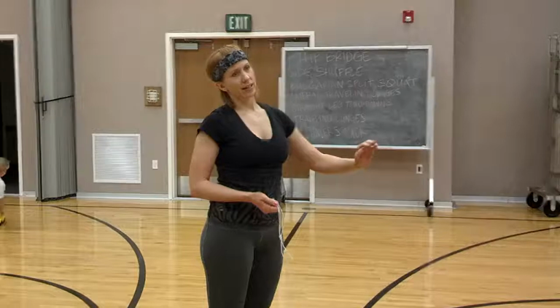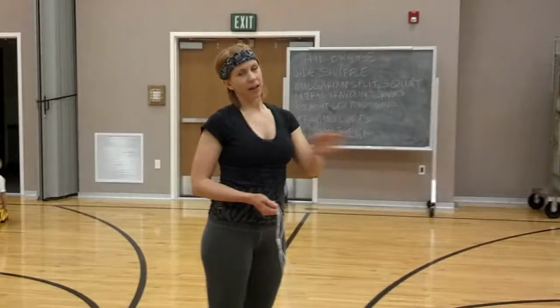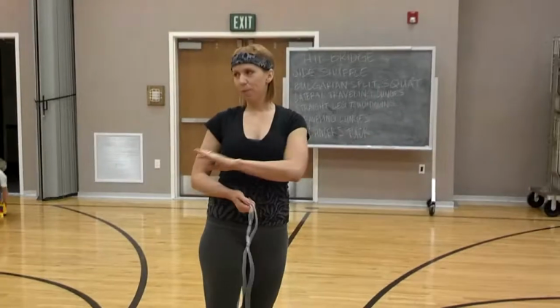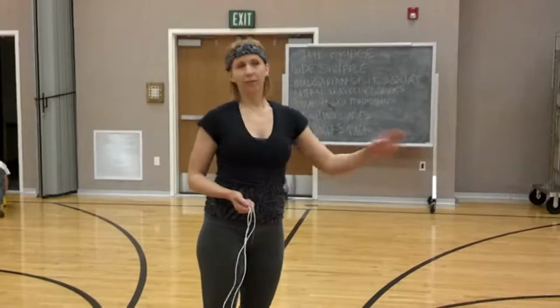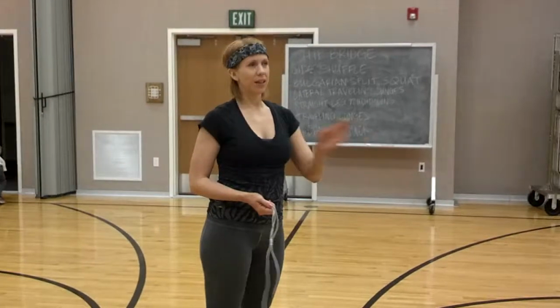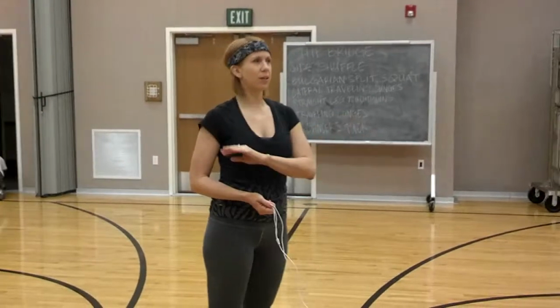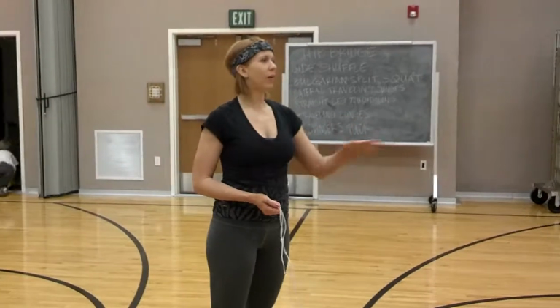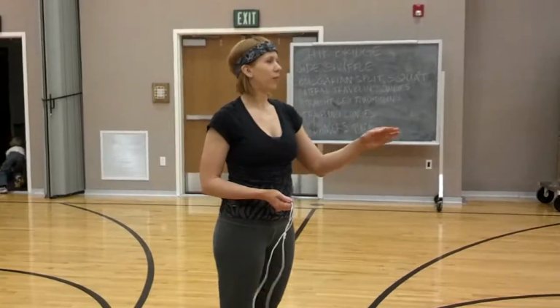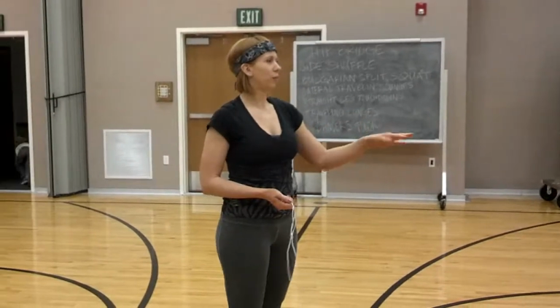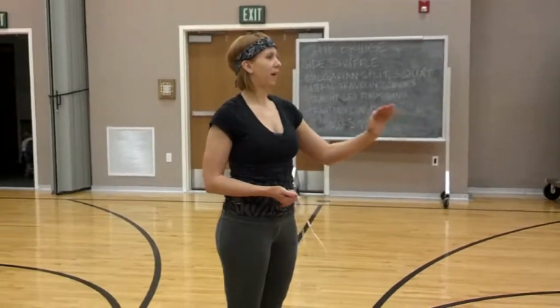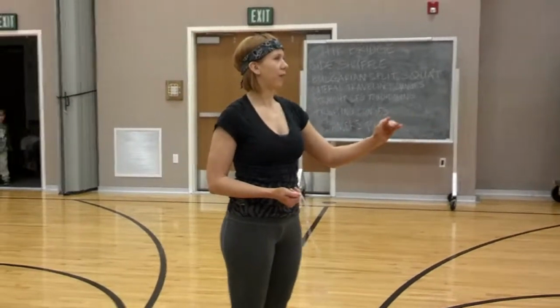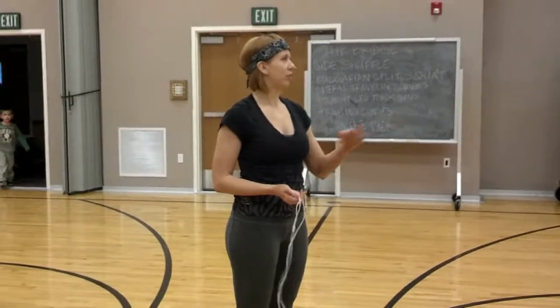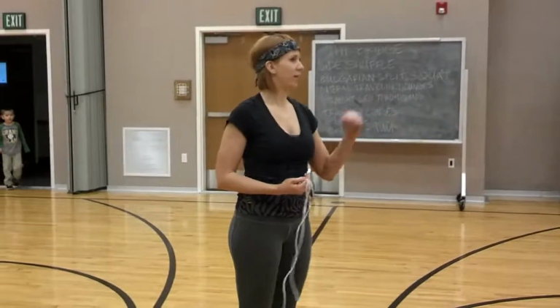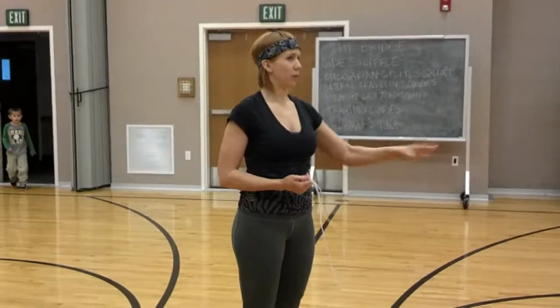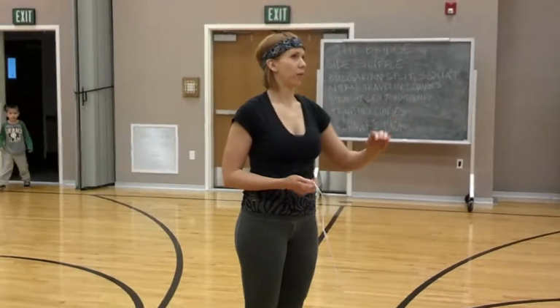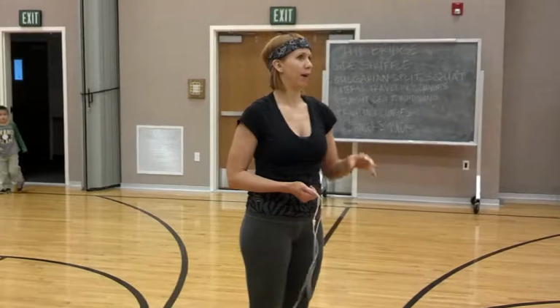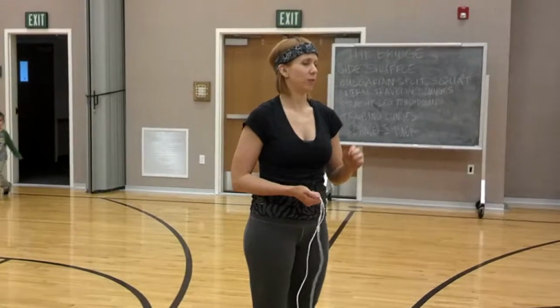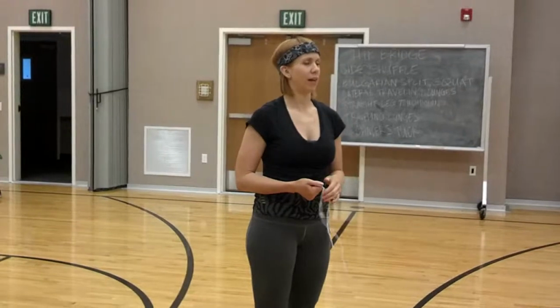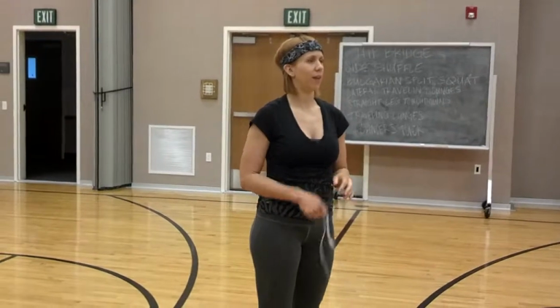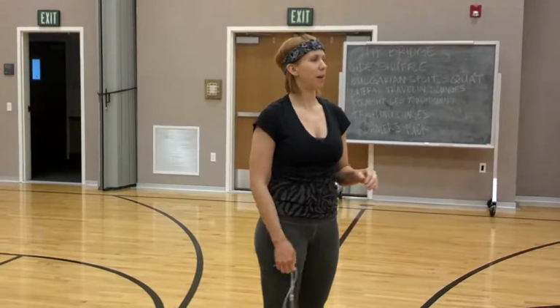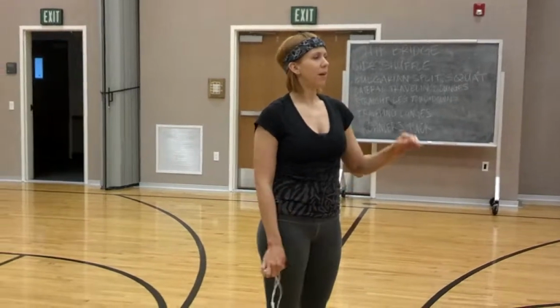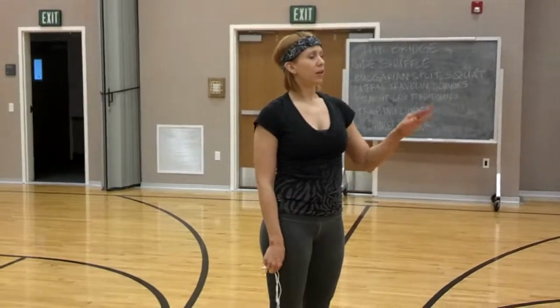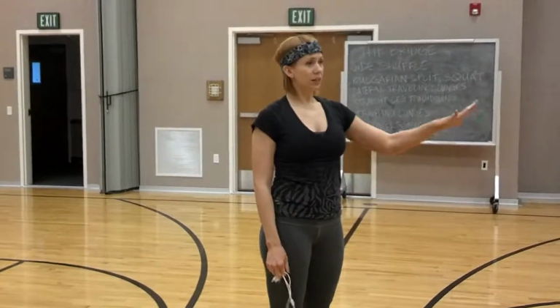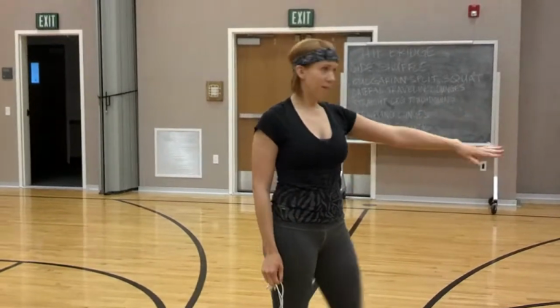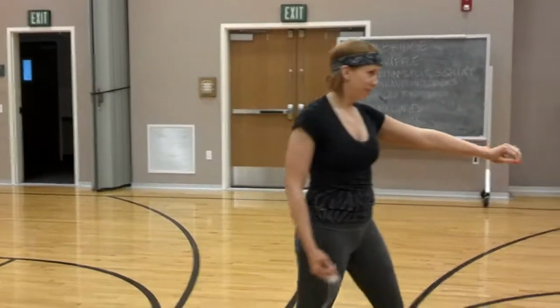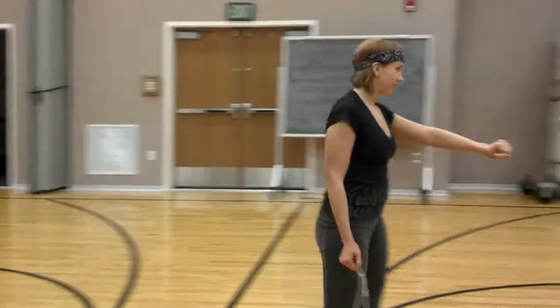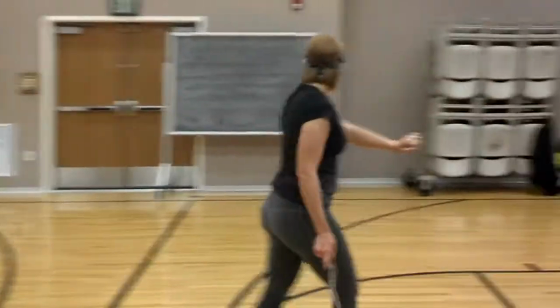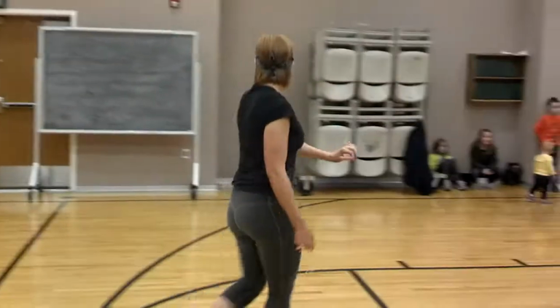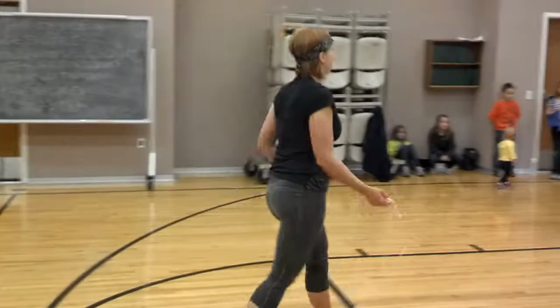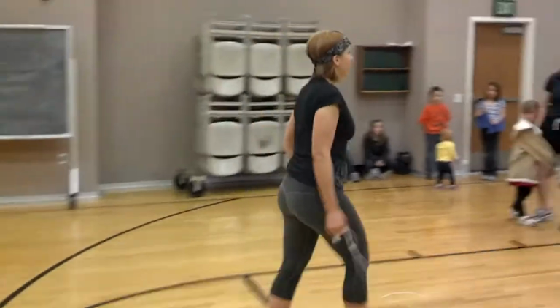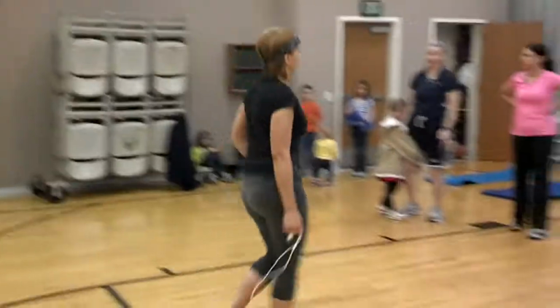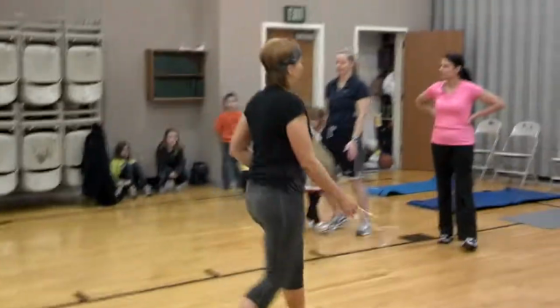We kind of go back and forth, so I don't know if you care if we share mats, or if you want your own mat — we'll figure that out. But you're going to start on the mat and you'll do hip bridges first.